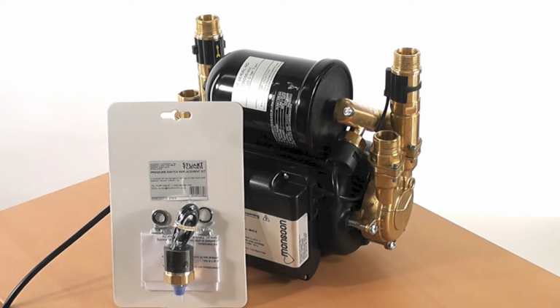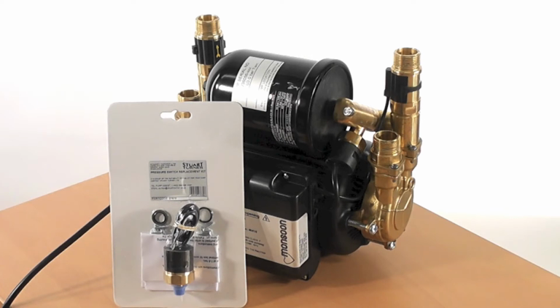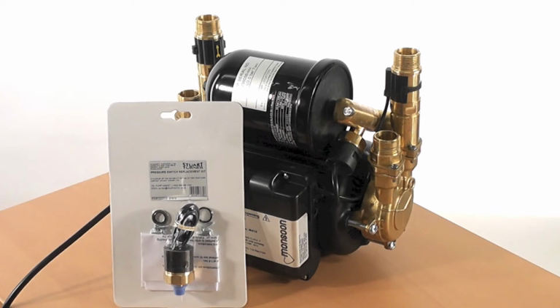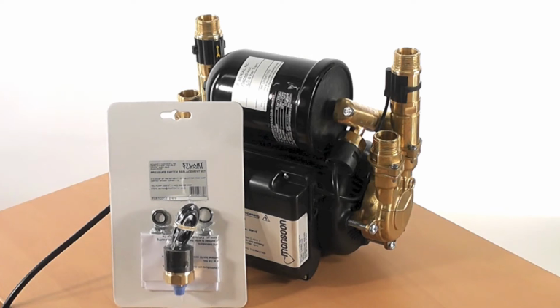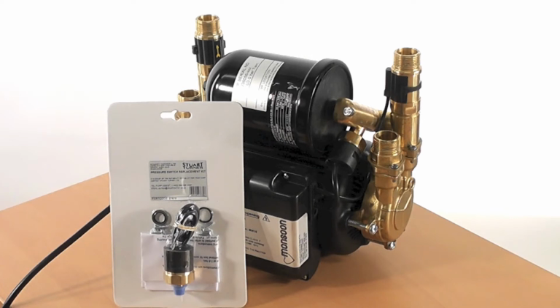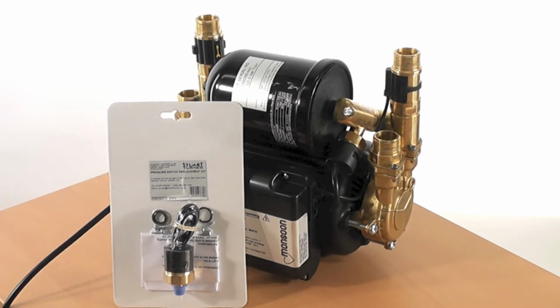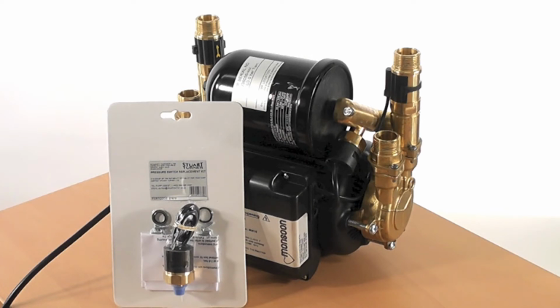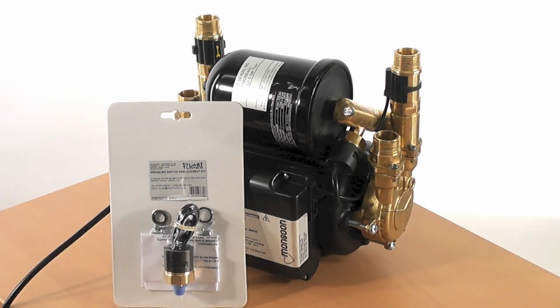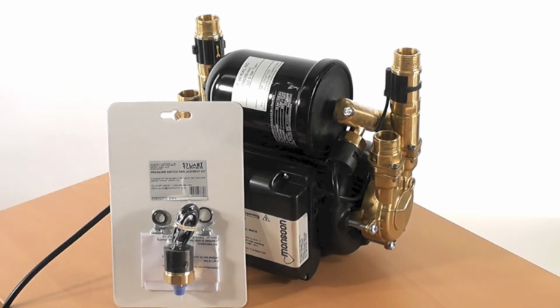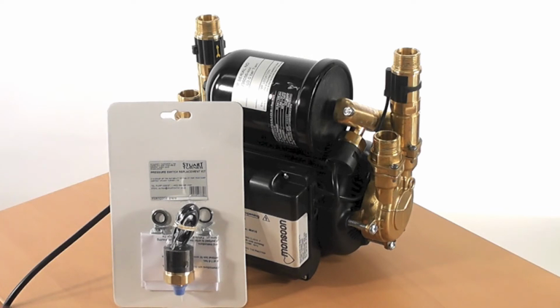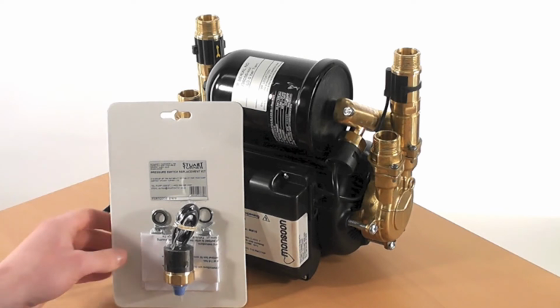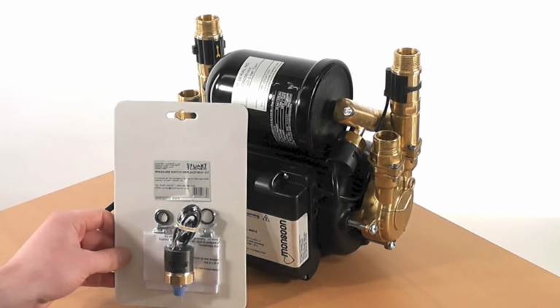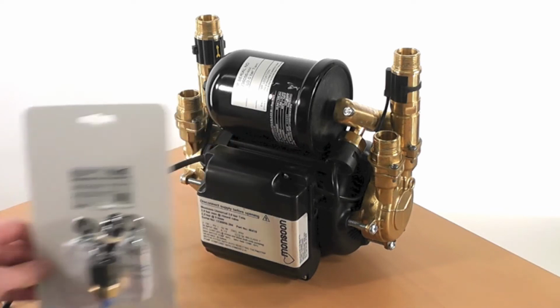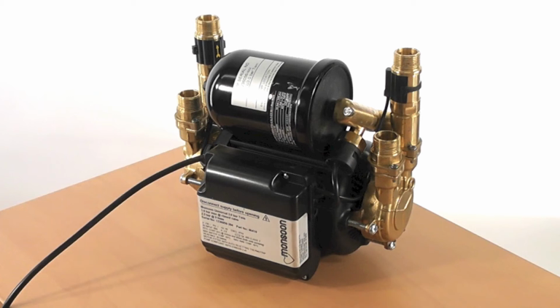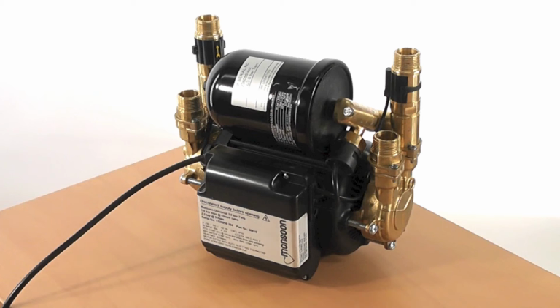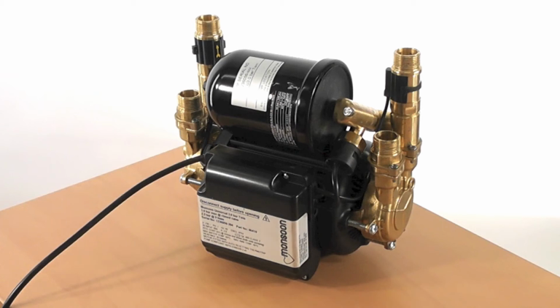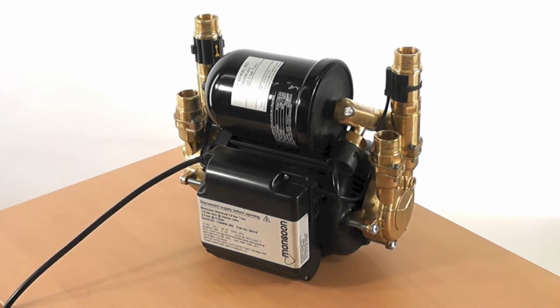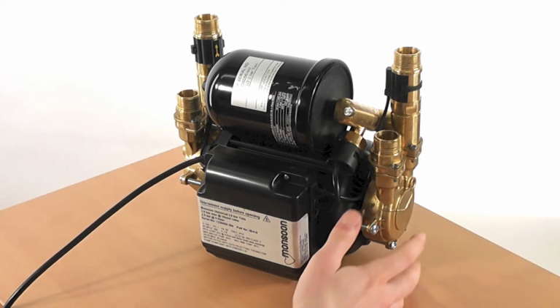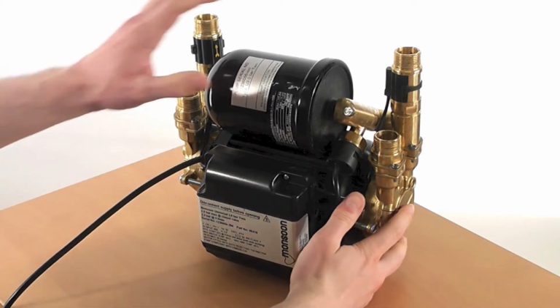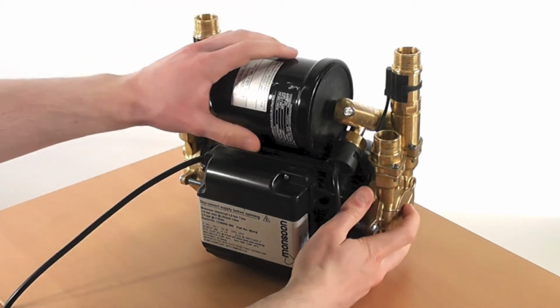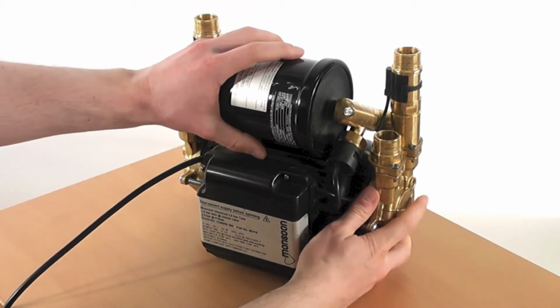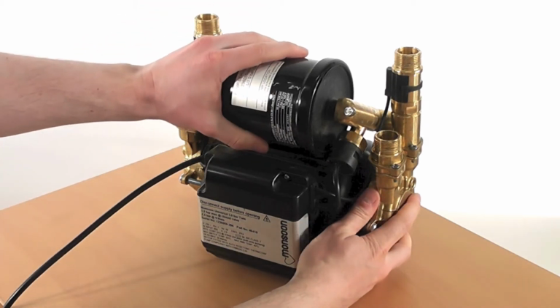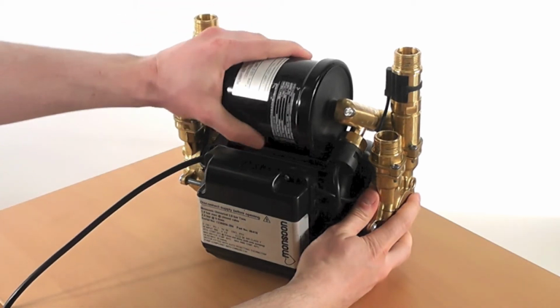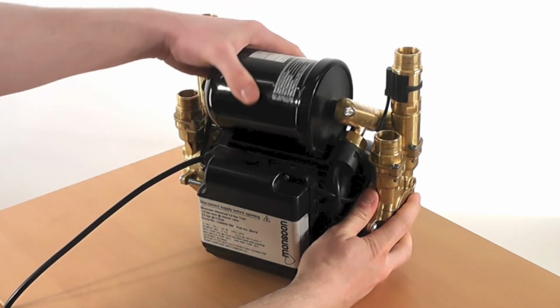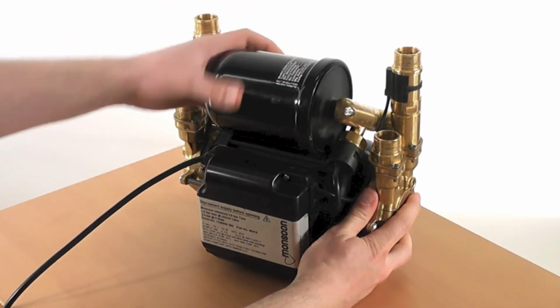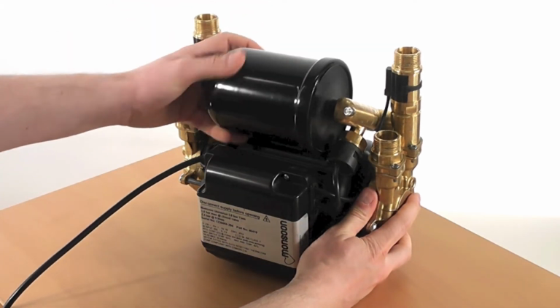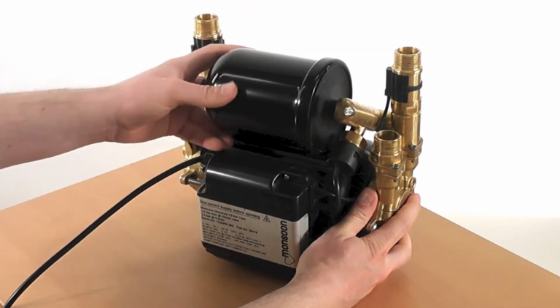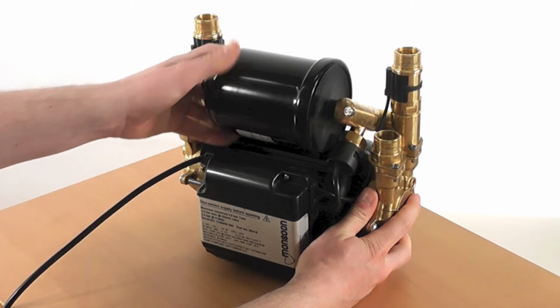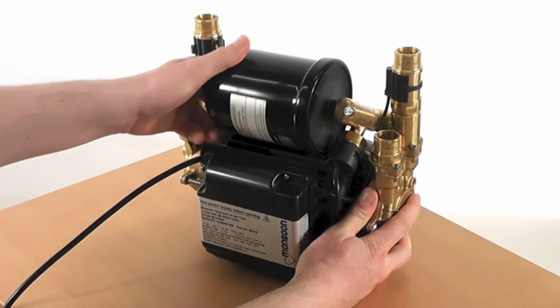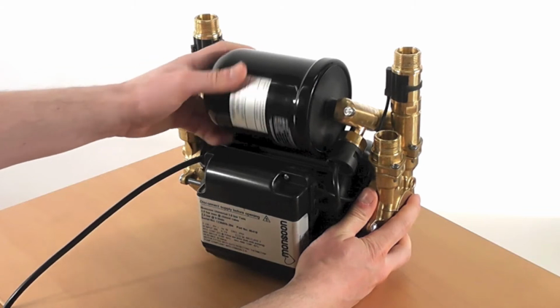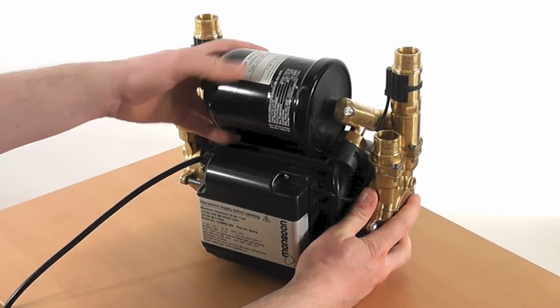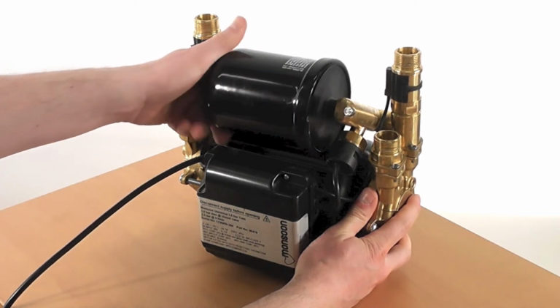Pressure switch kits can be ordered on the Stuart Turner website or by calling pump assist. It is worth noting that the replacement pressure switch you receive could differ from the old one, as they are constantly being updated.